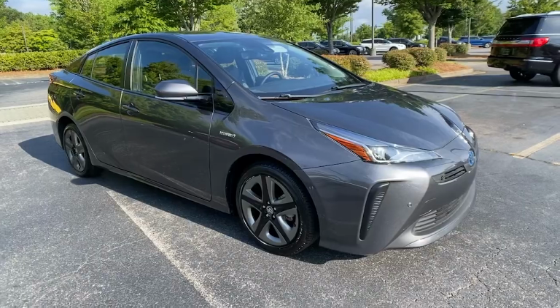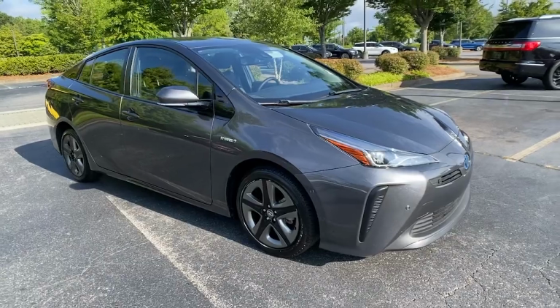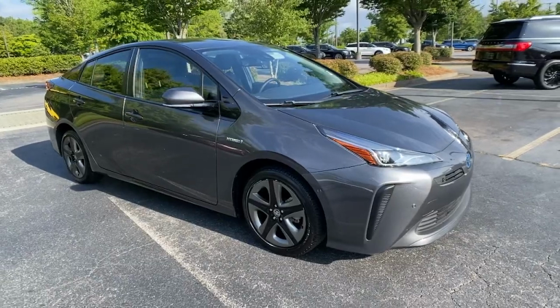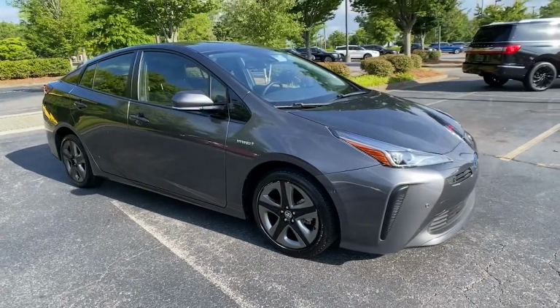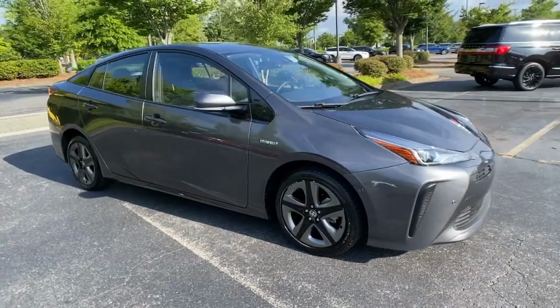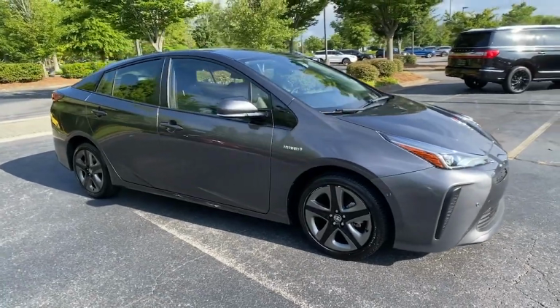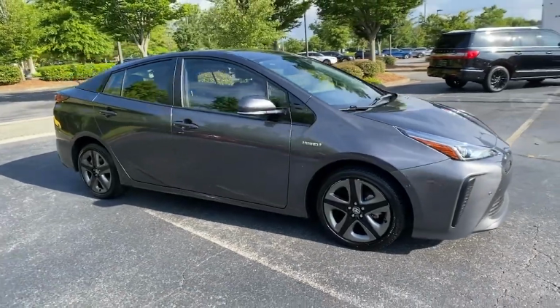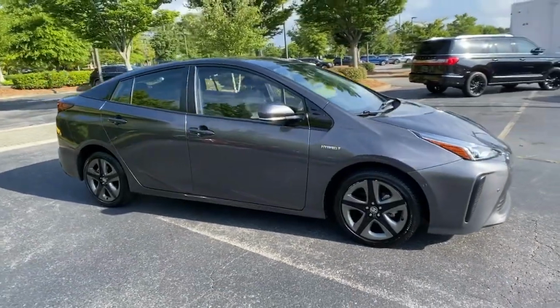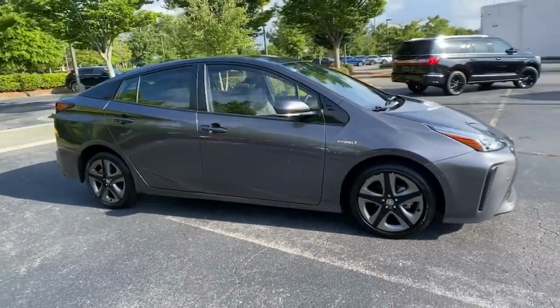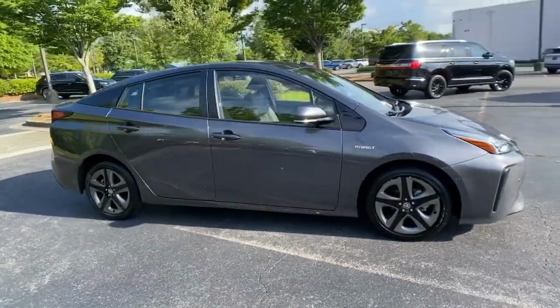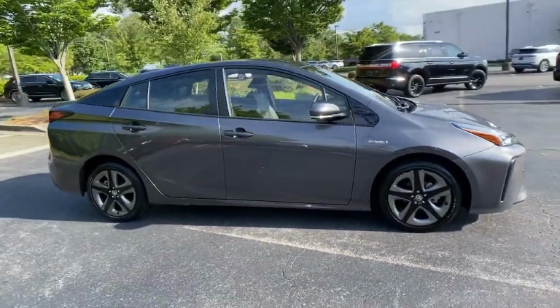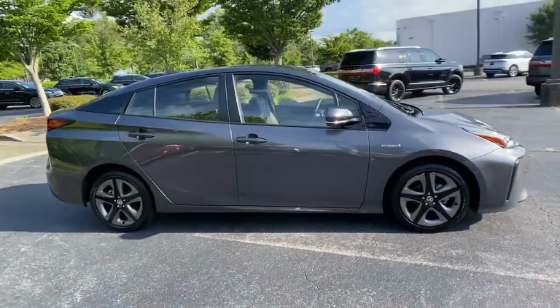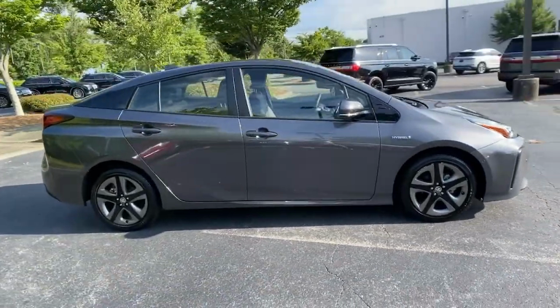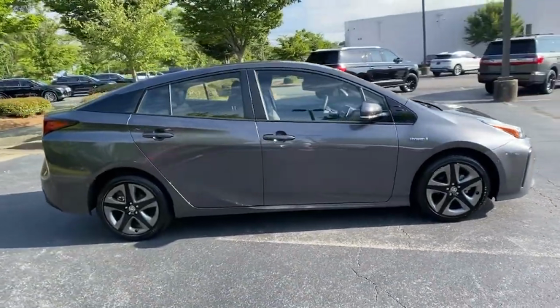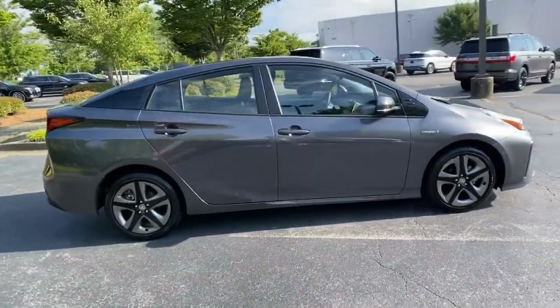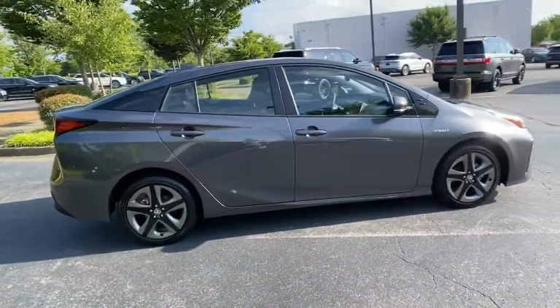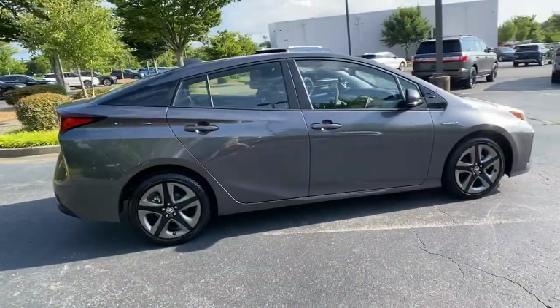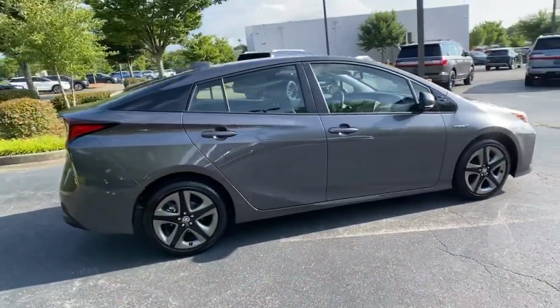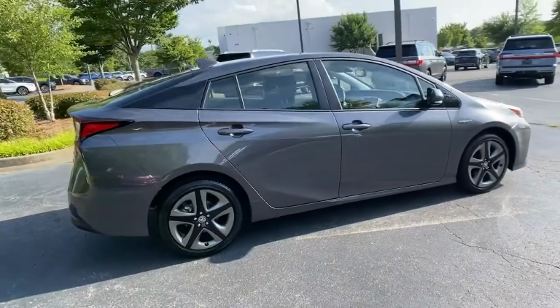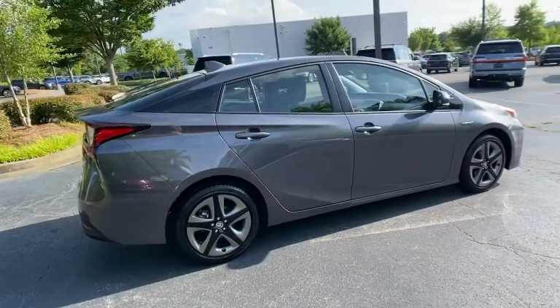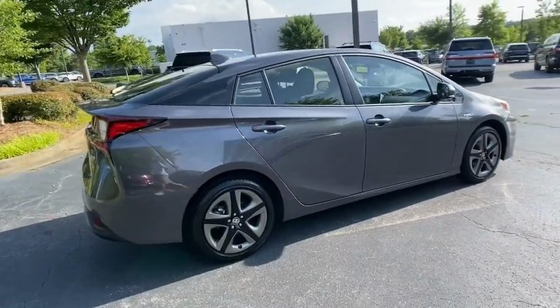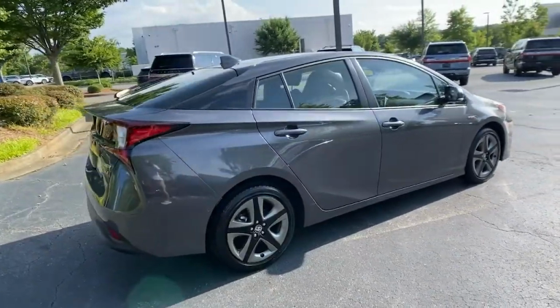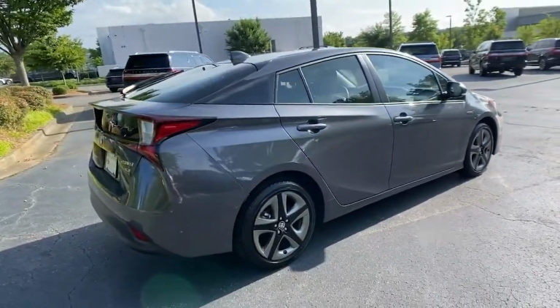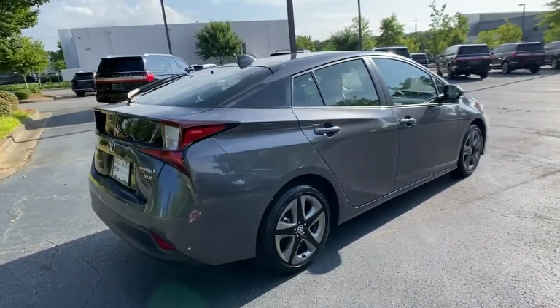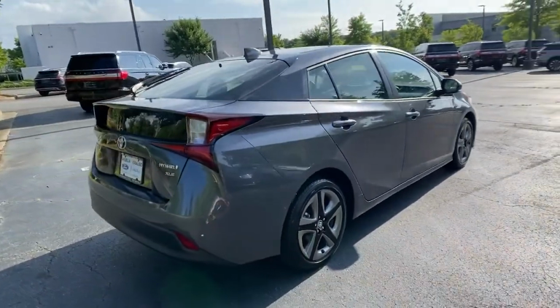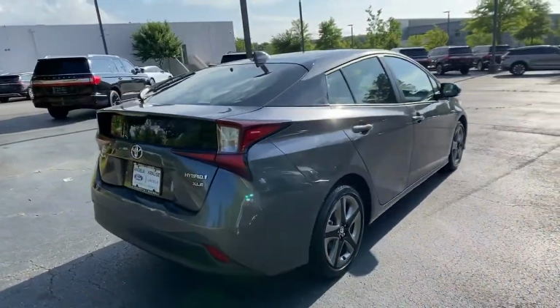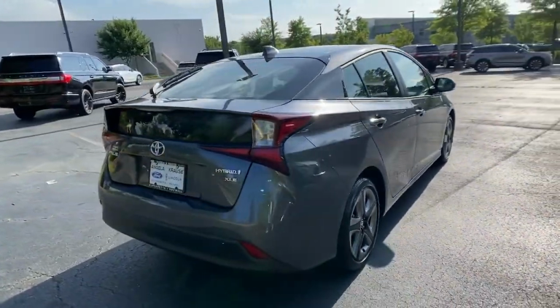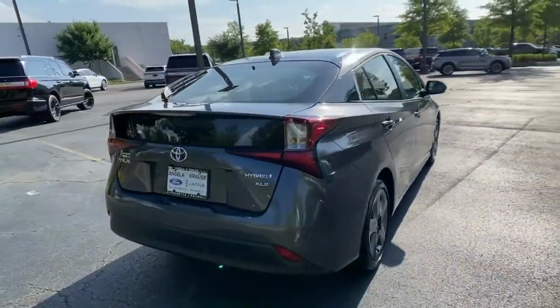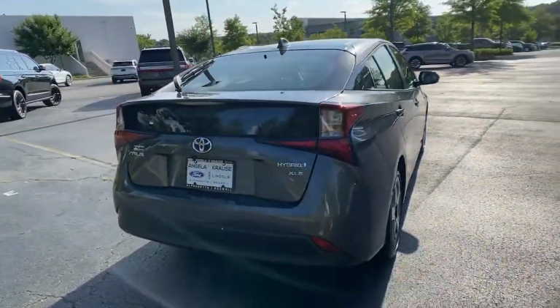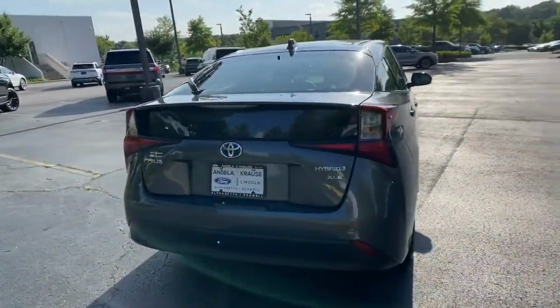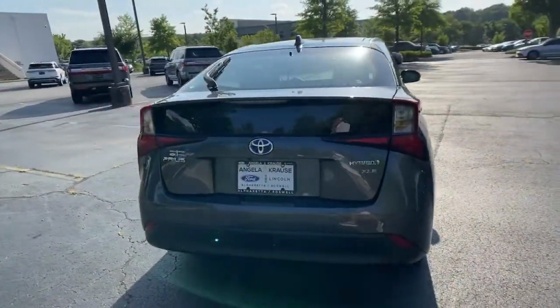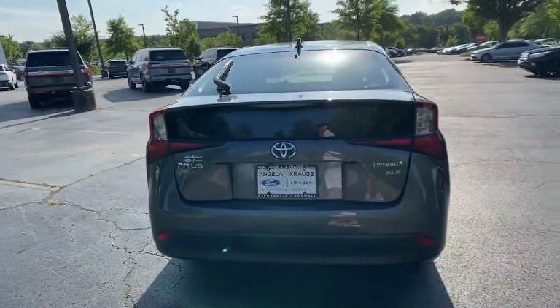Take a moment to check out the 2020 Toyota Prius. This vehicle is an outstanding buy with fewer than 15,000 miles on the odometer.